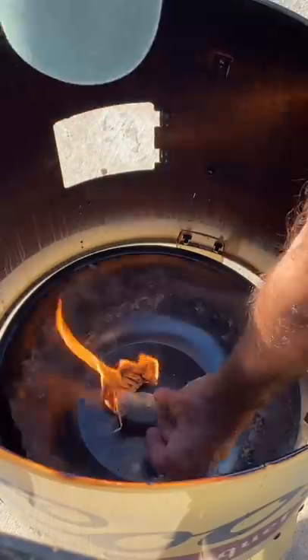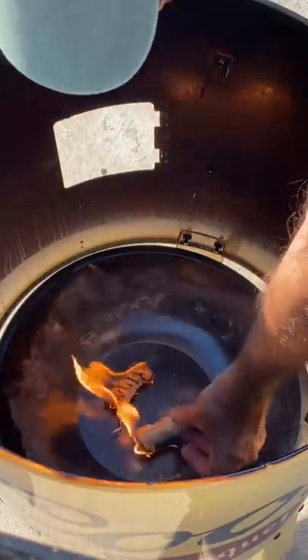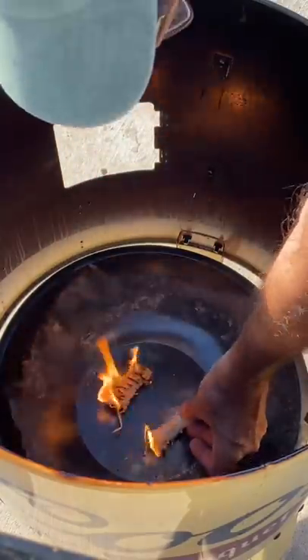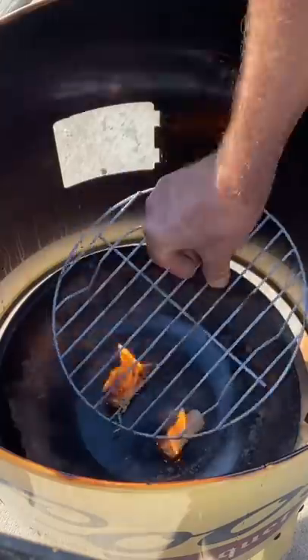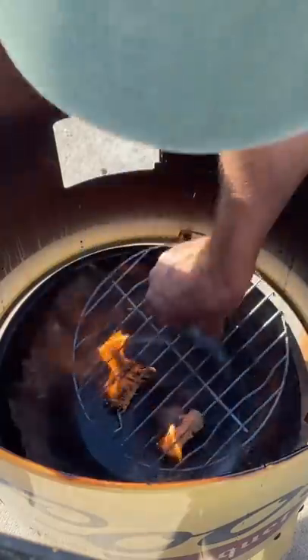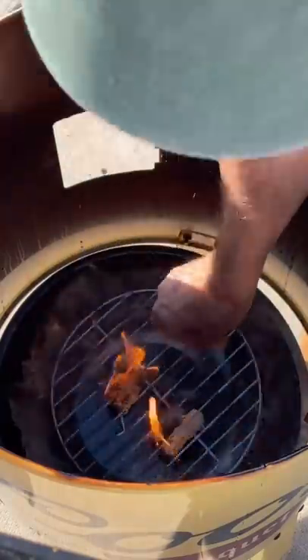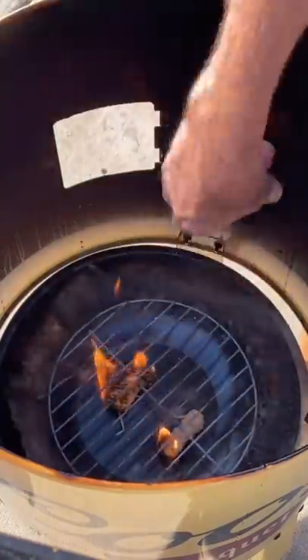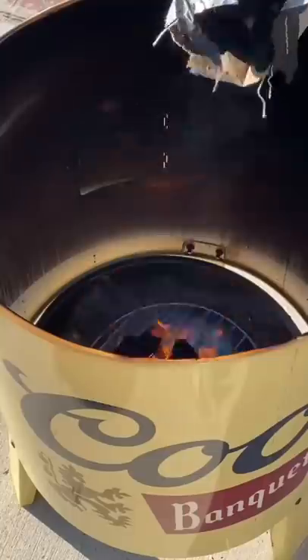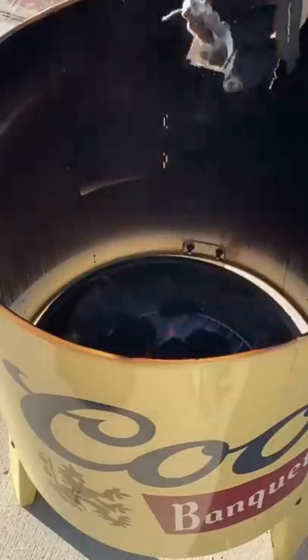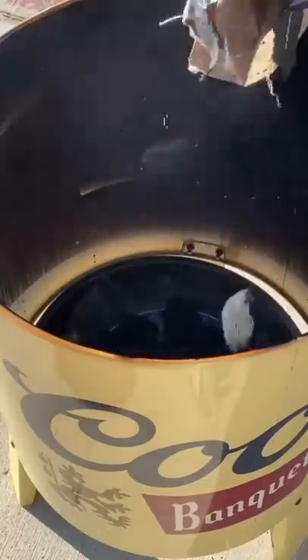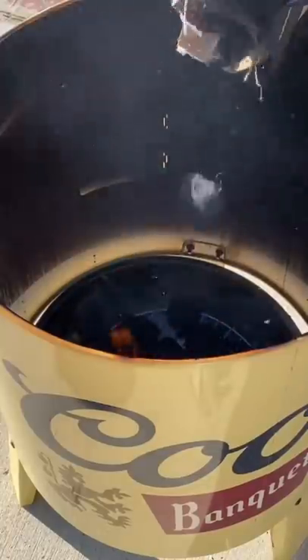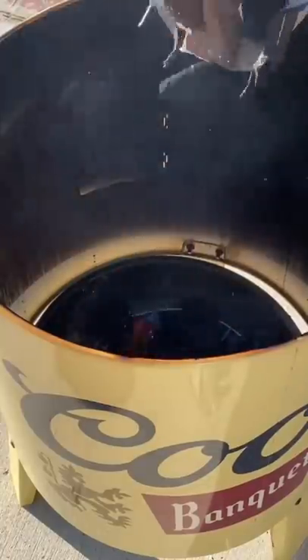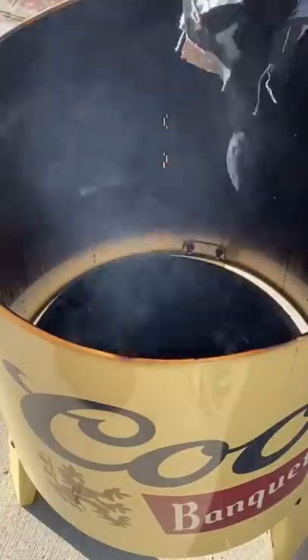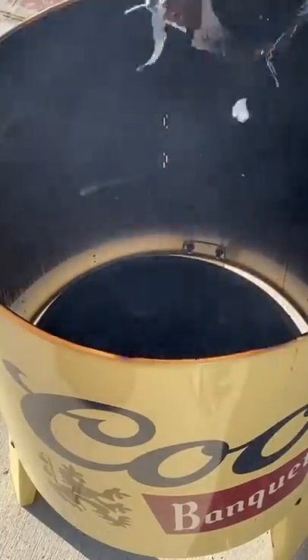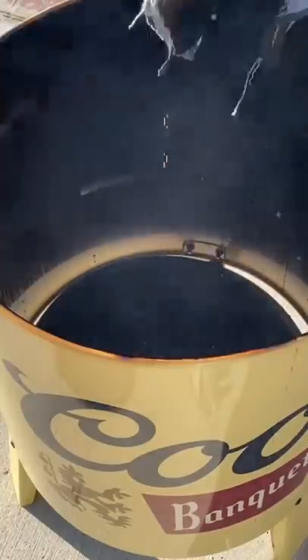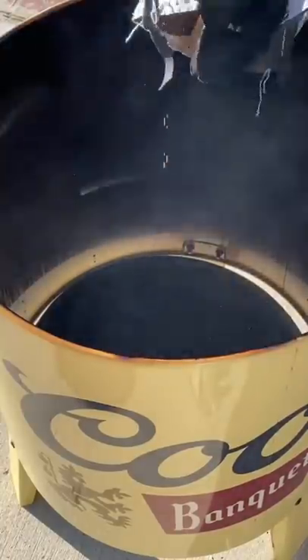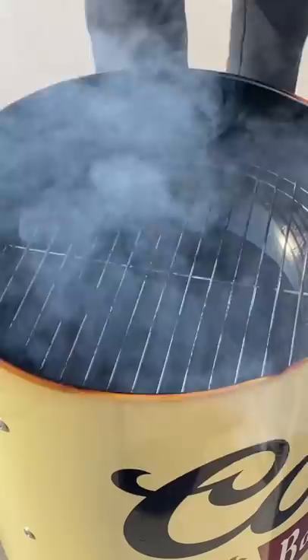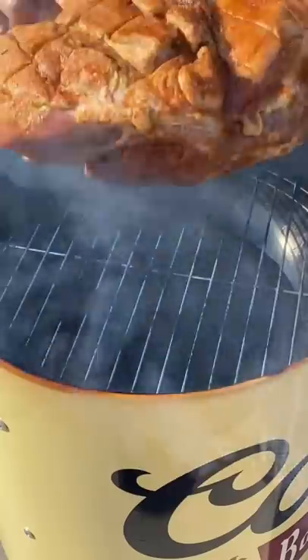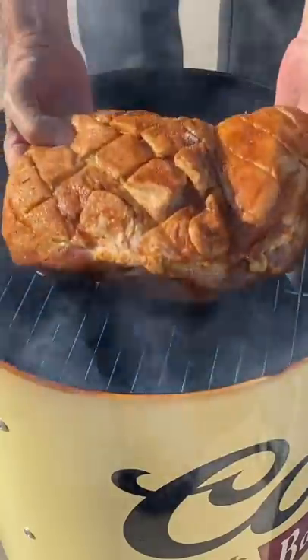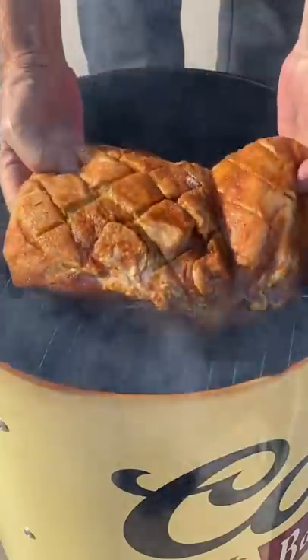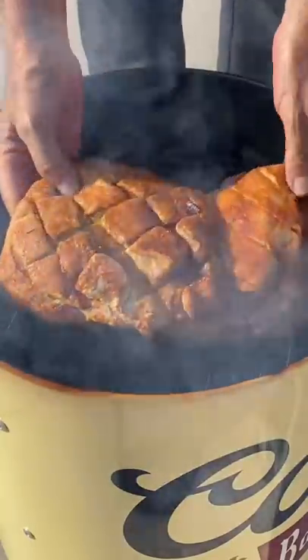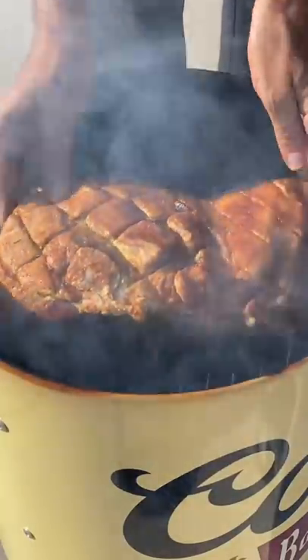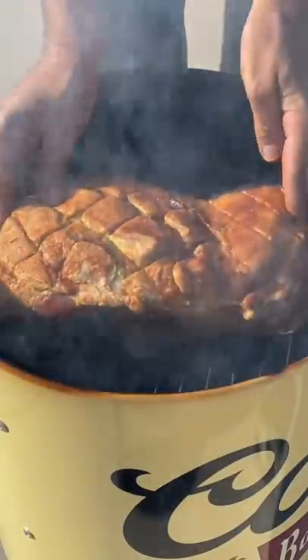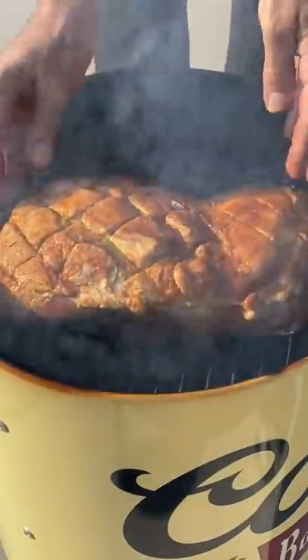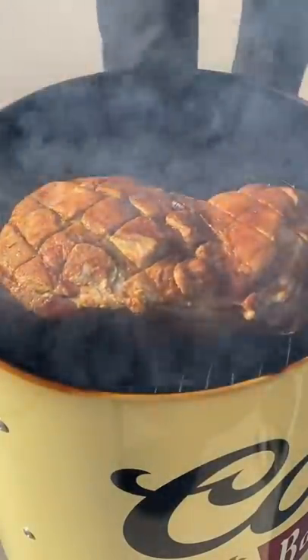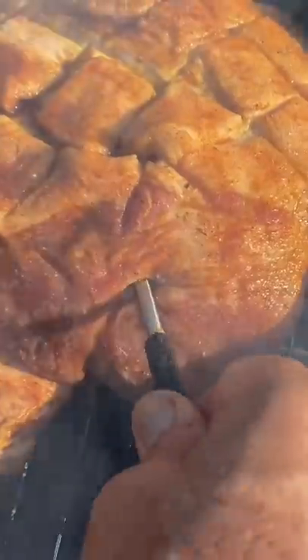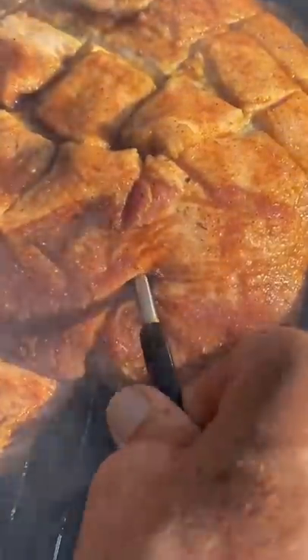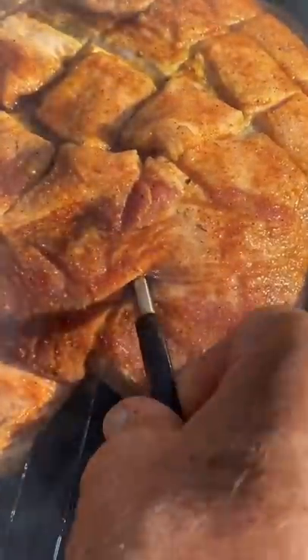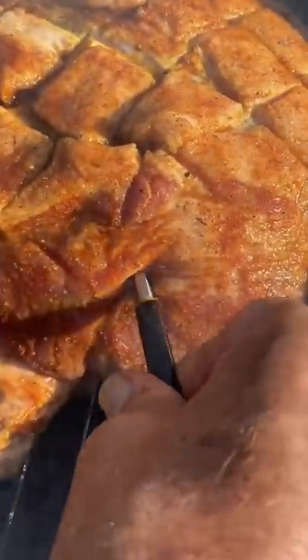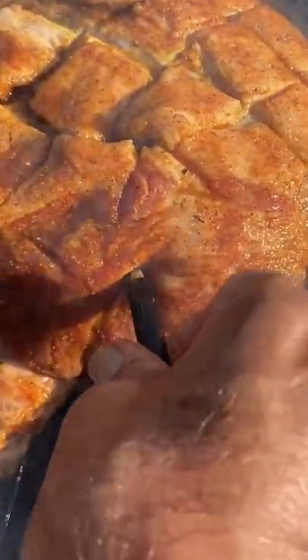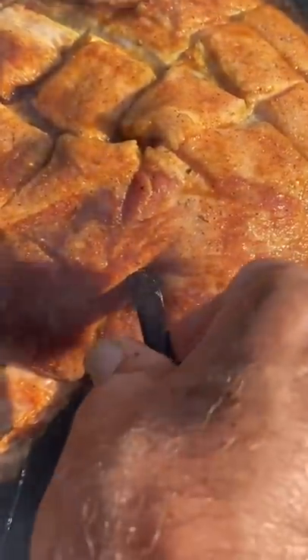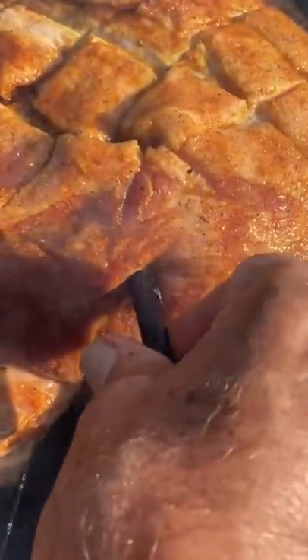We'll start the coals. I'm gonna add some hardwood to this as well. We'll put this on and let it go till it hits about 160 degrees.